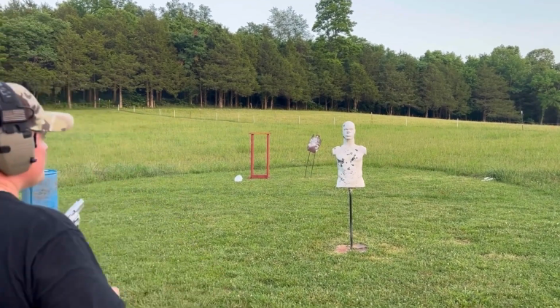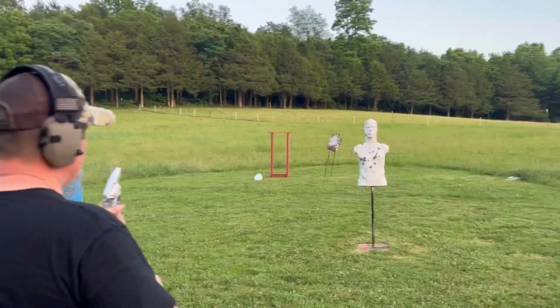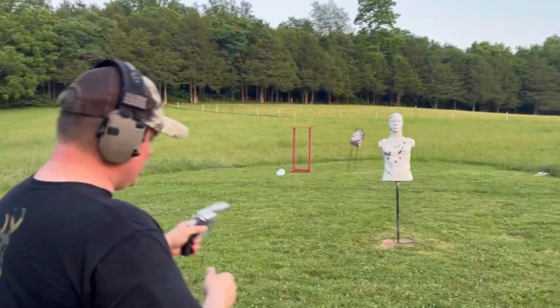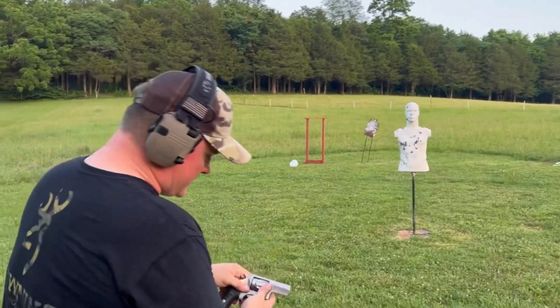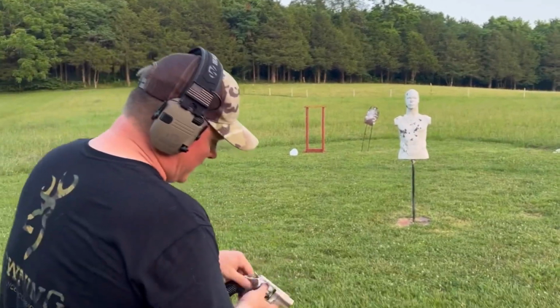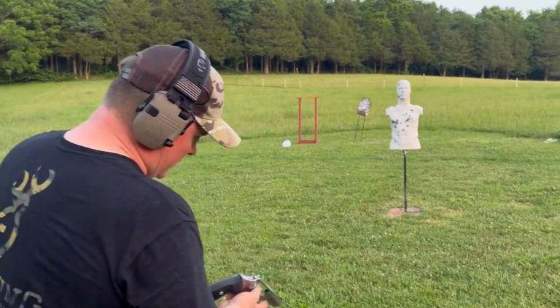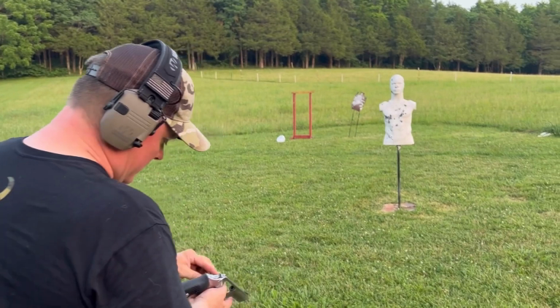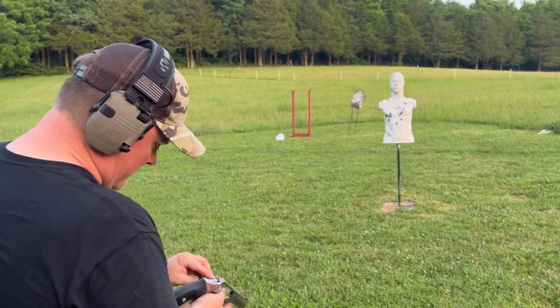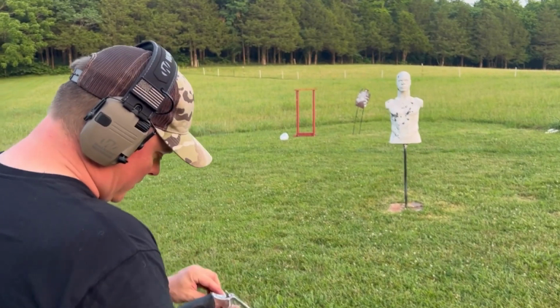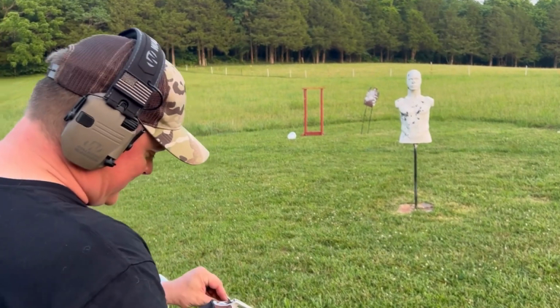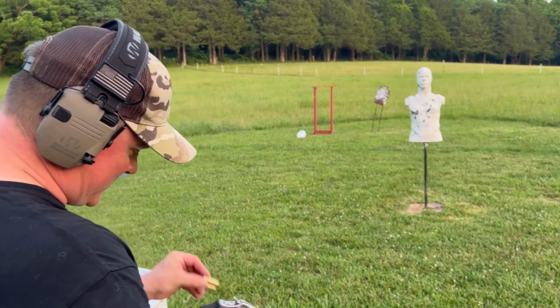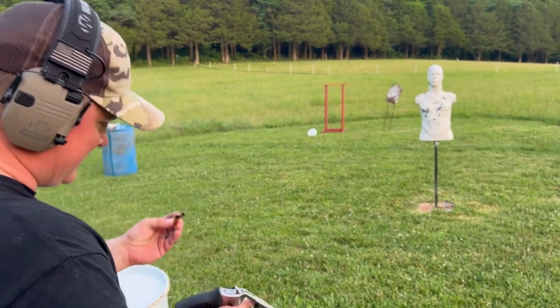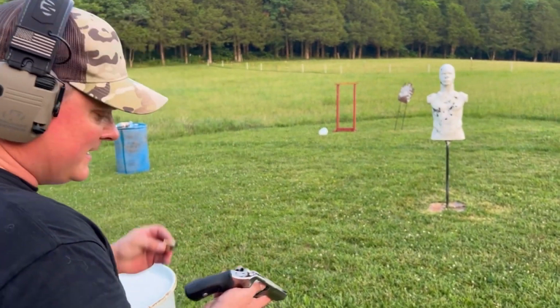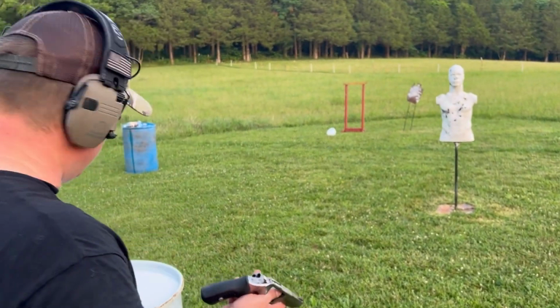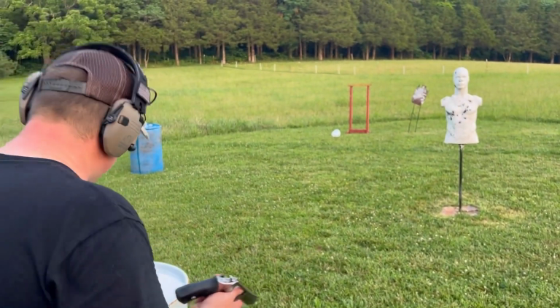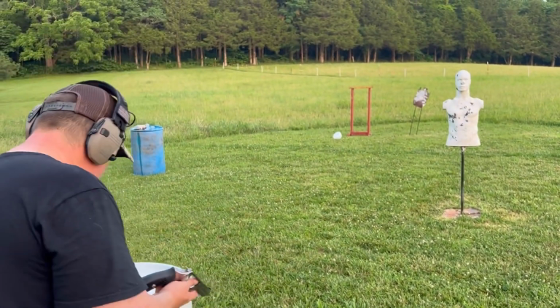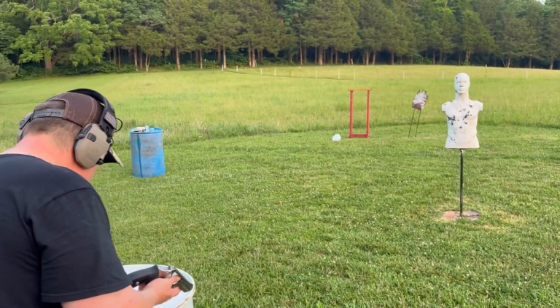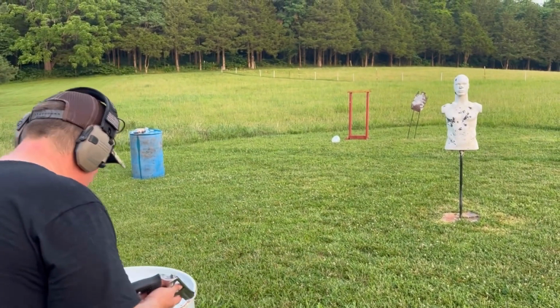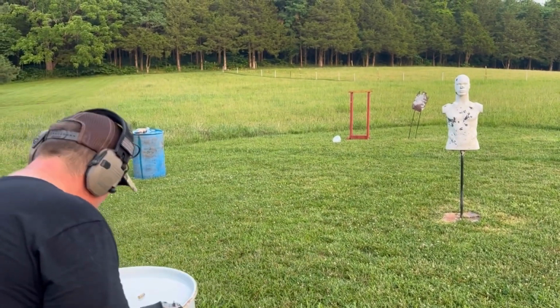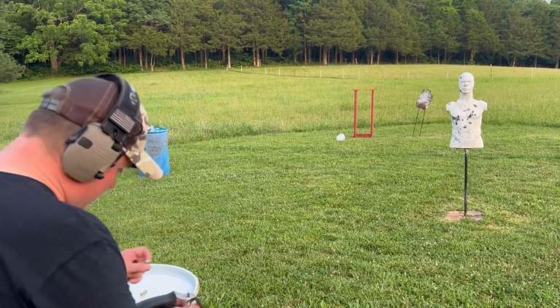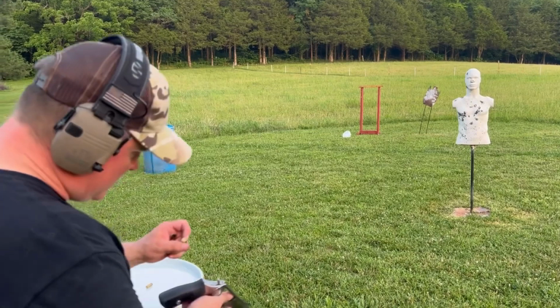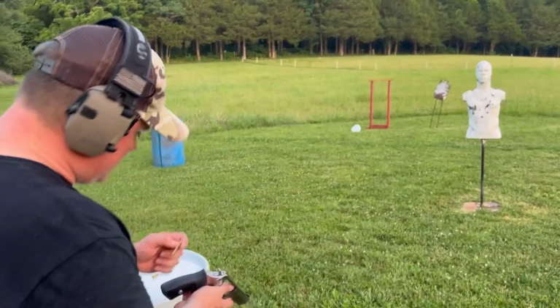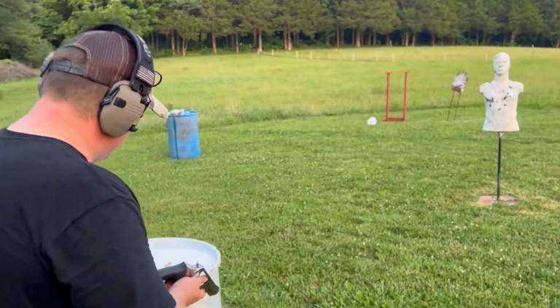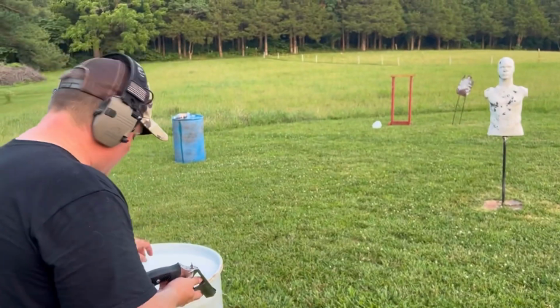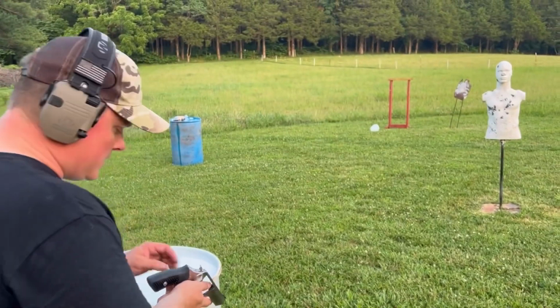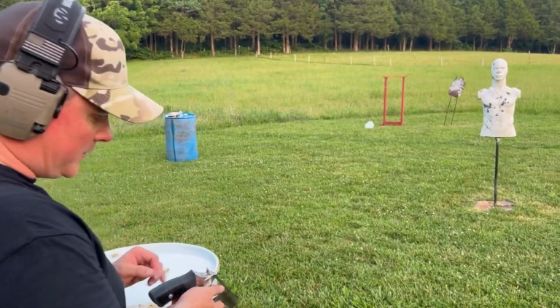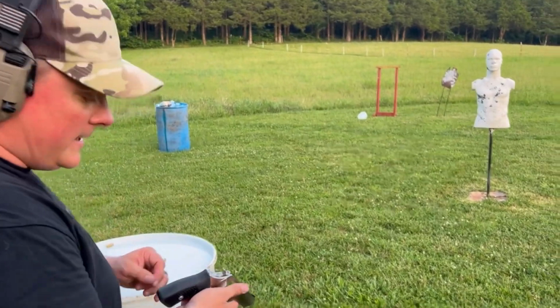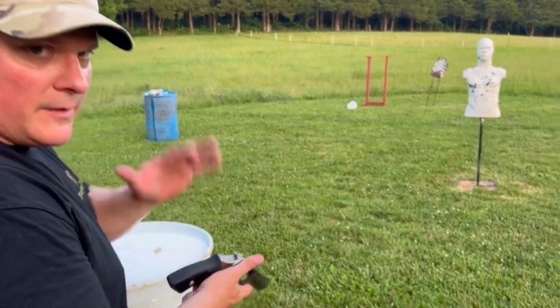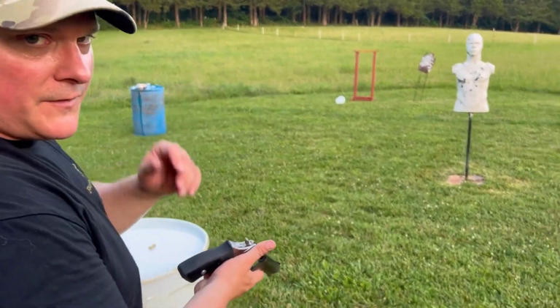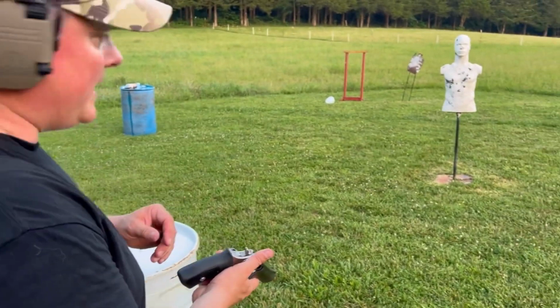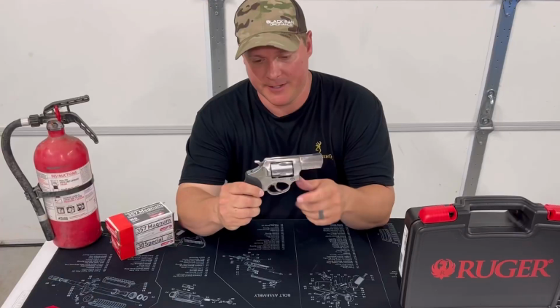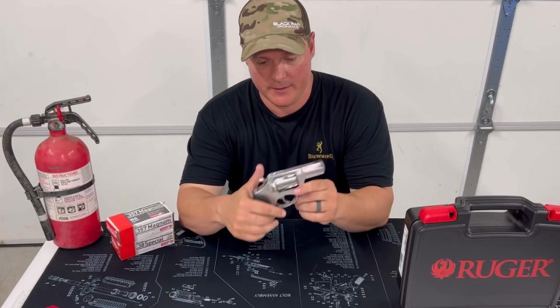You can definitely tell a difference. I mean, obviously. But I don't ever remember doing those at the same time before. Definitely you can tell a difference, but it's nothing too bad. There it is — the Ruger SP101.